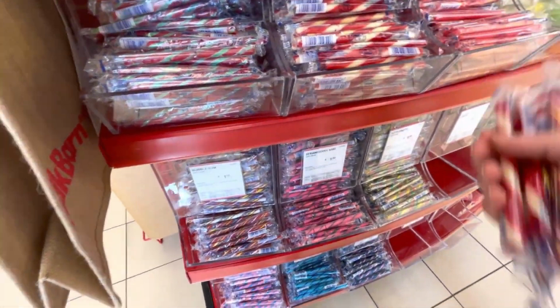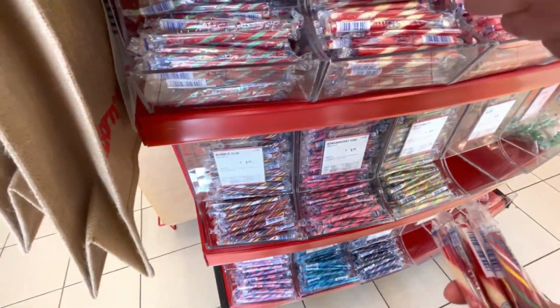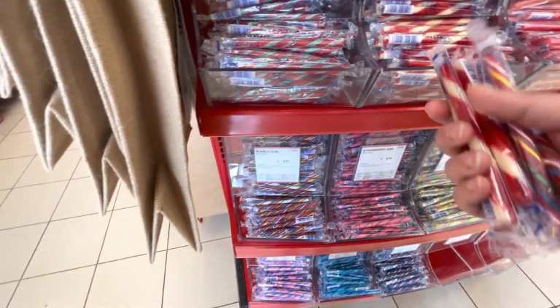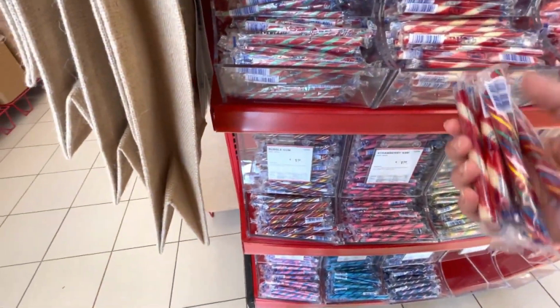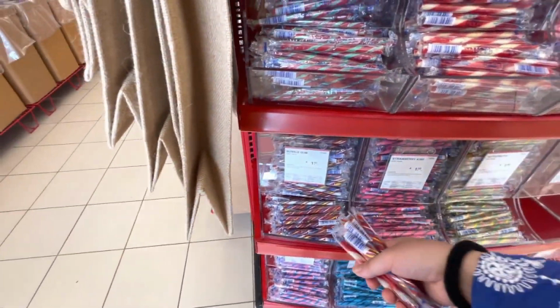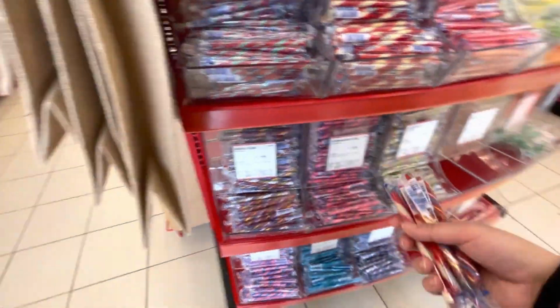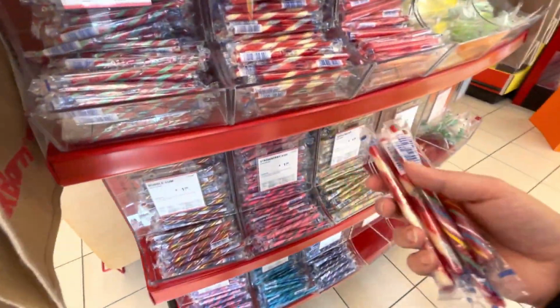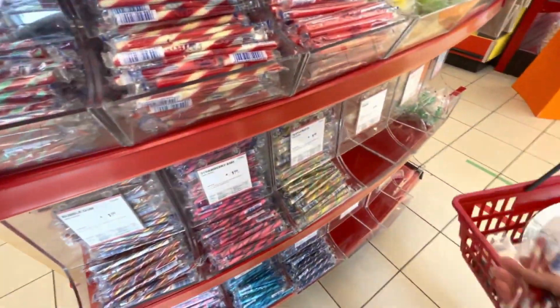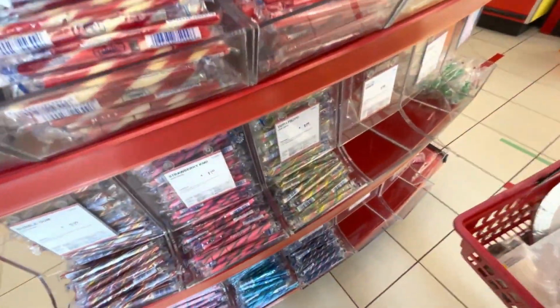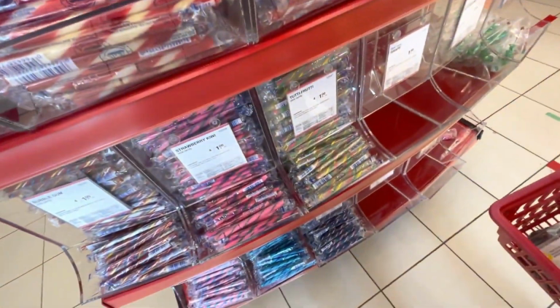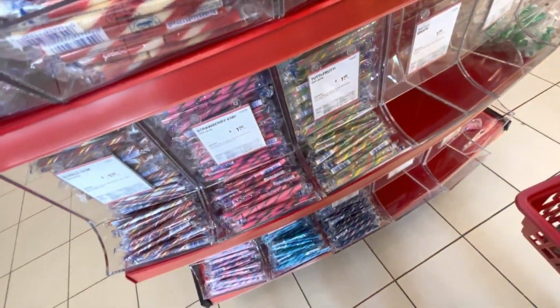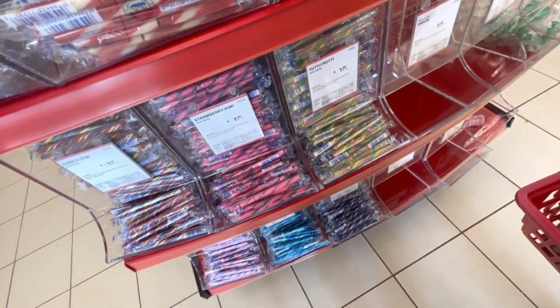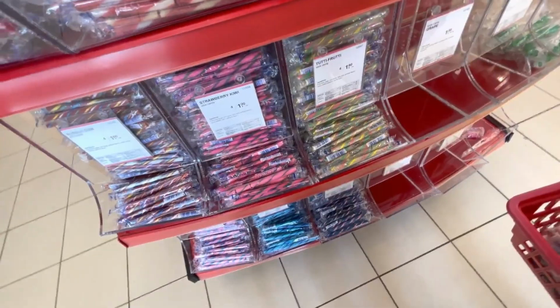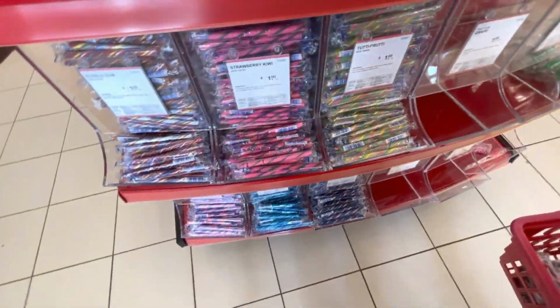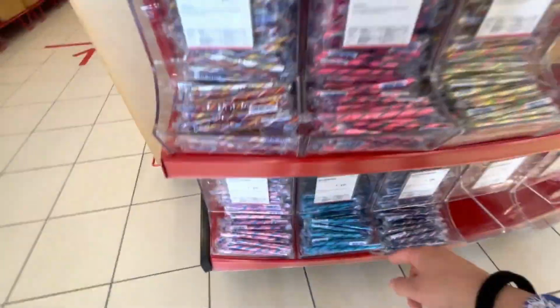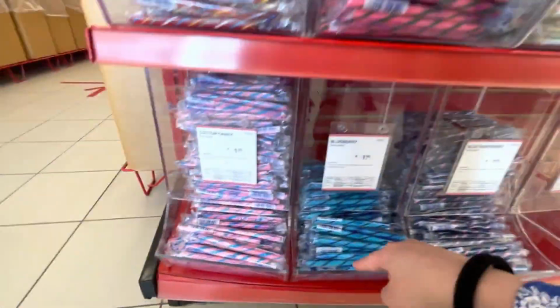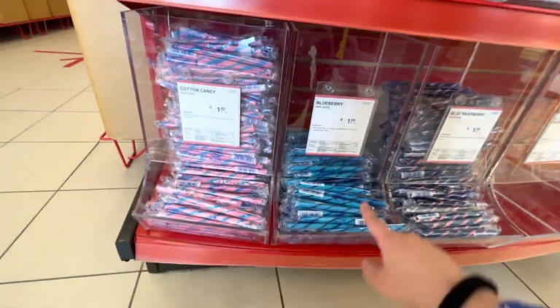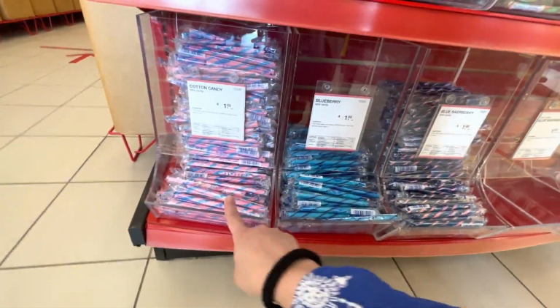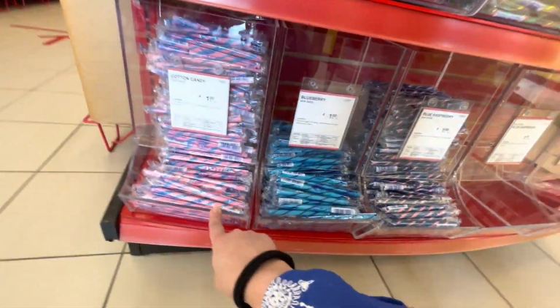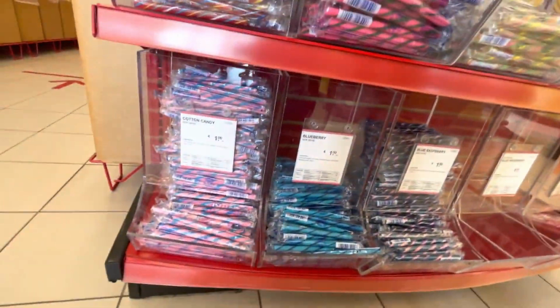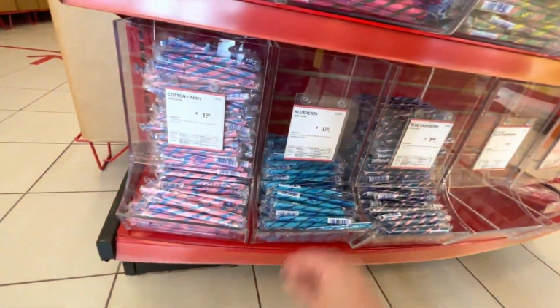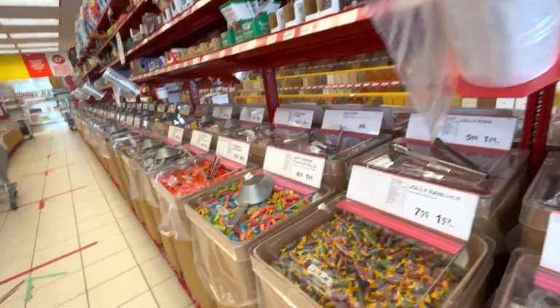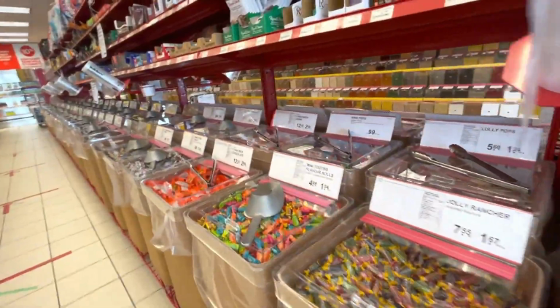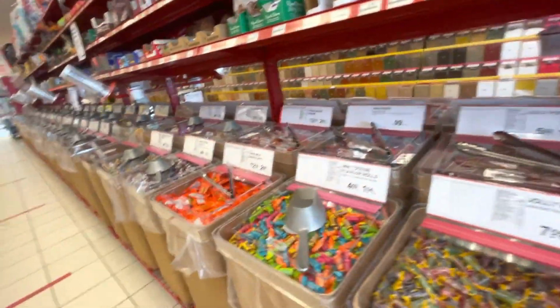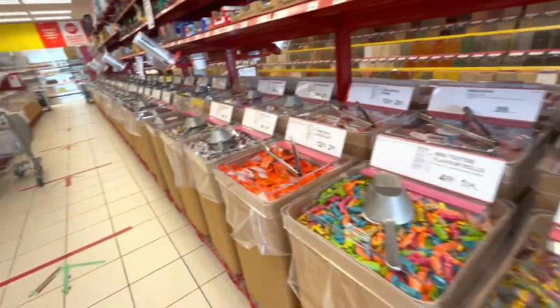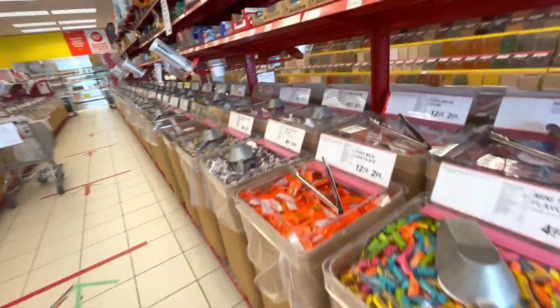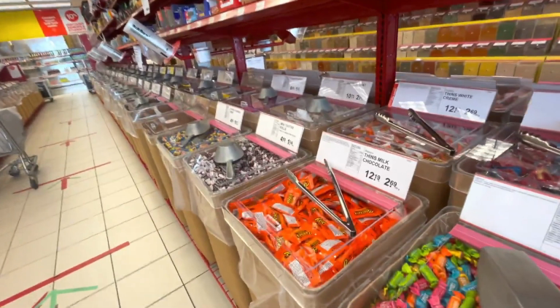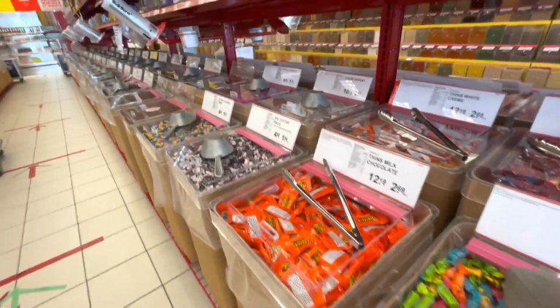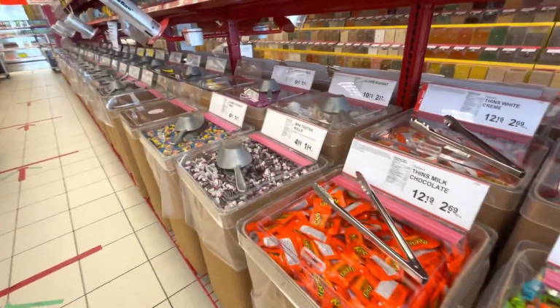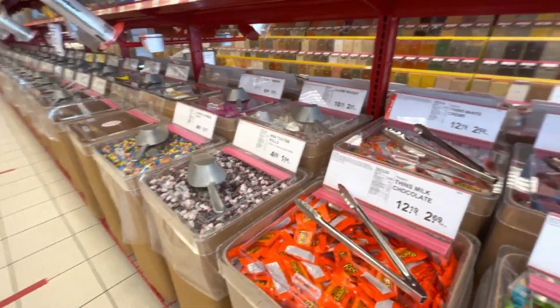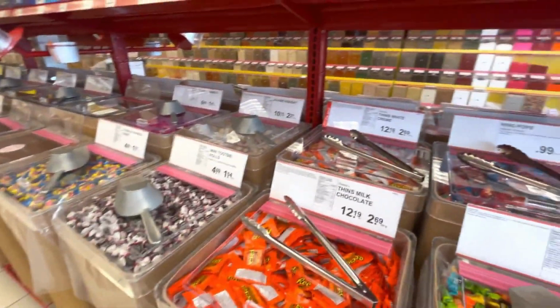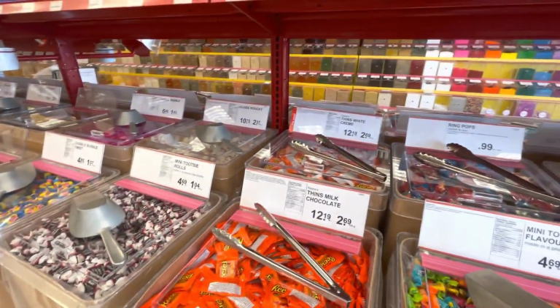You can see these candies — I usually buy them for table decoration and match them with different colors. There are many colors available, so it is also very cute.